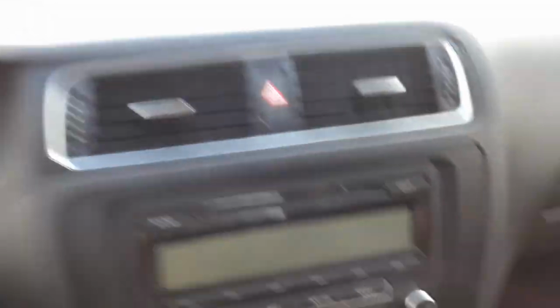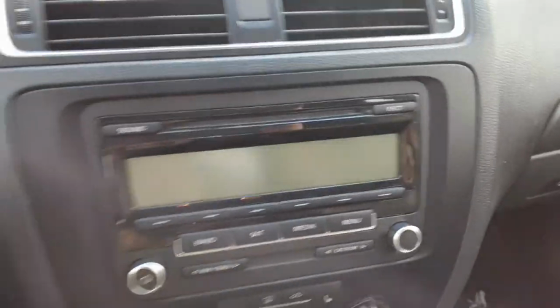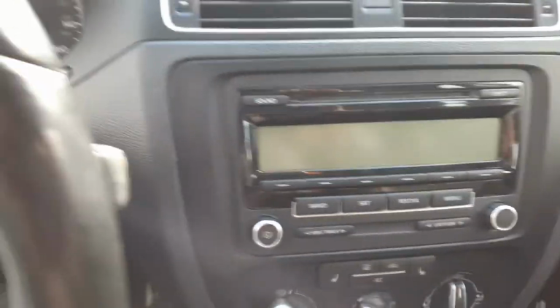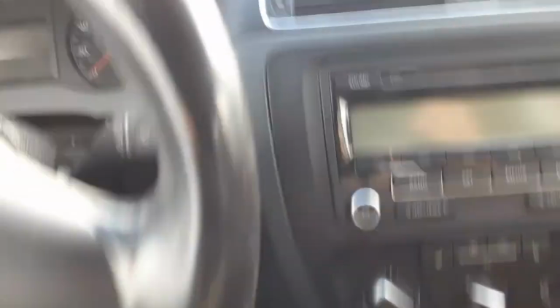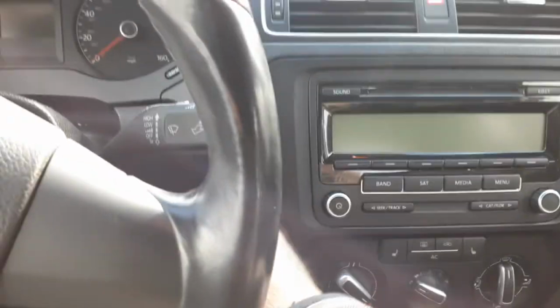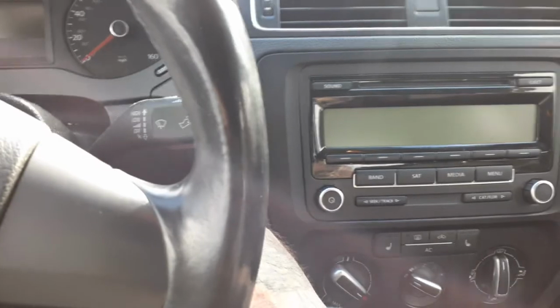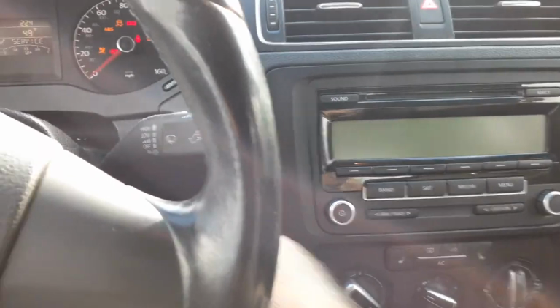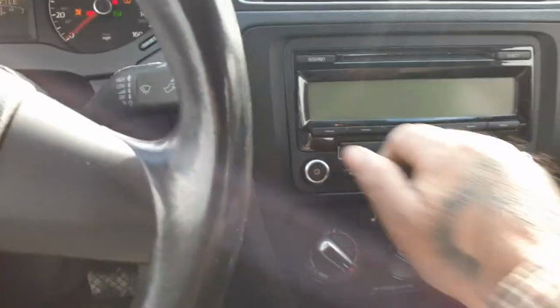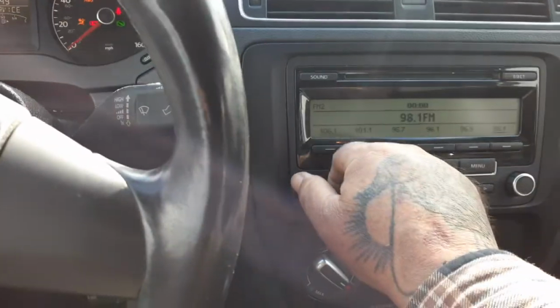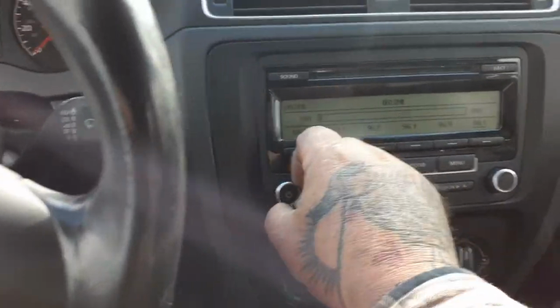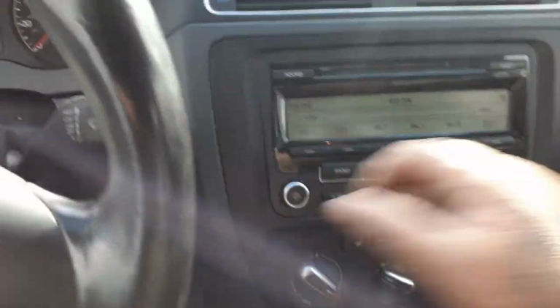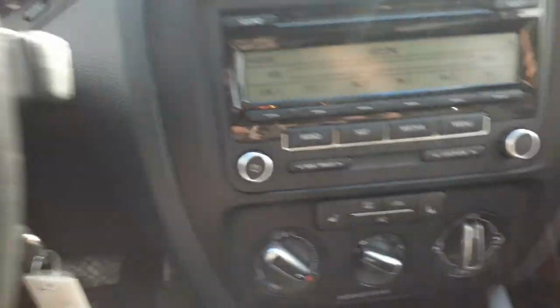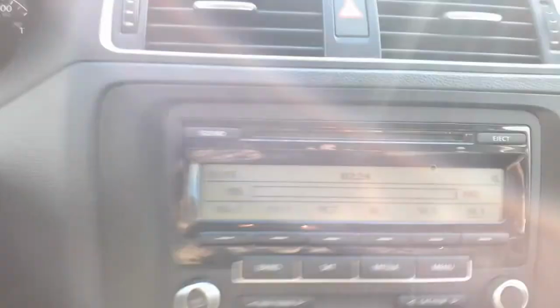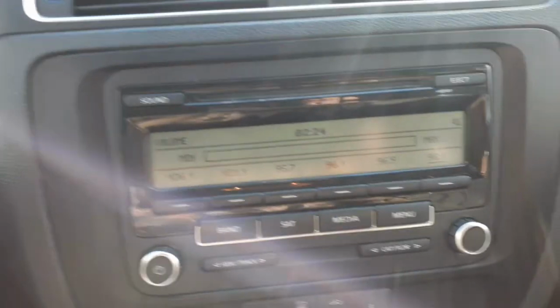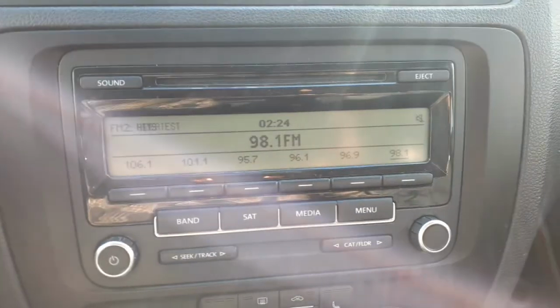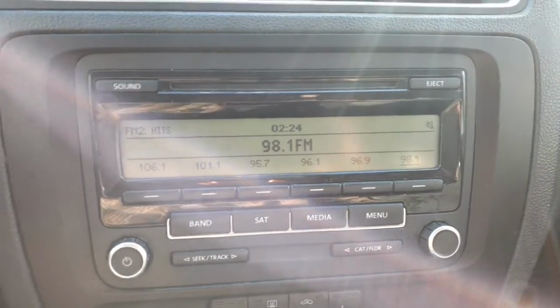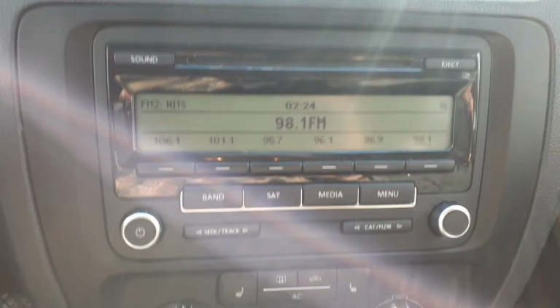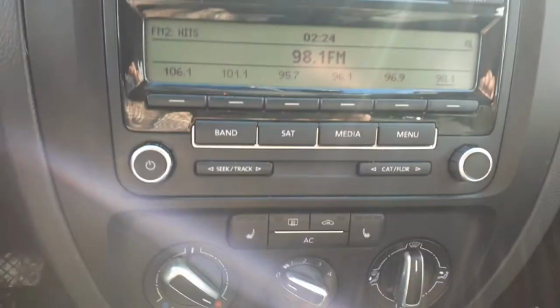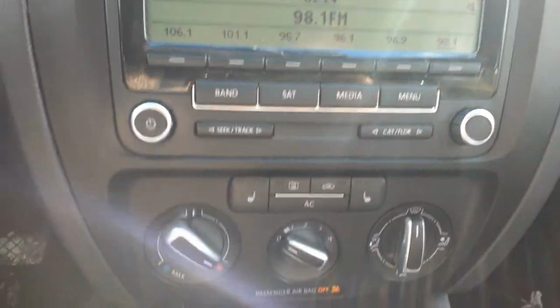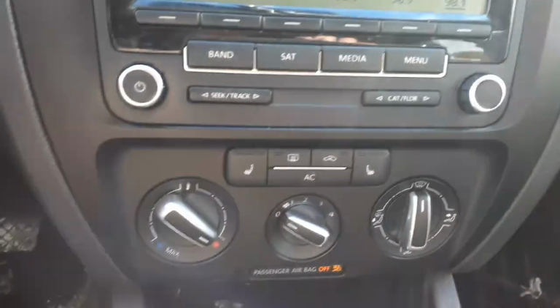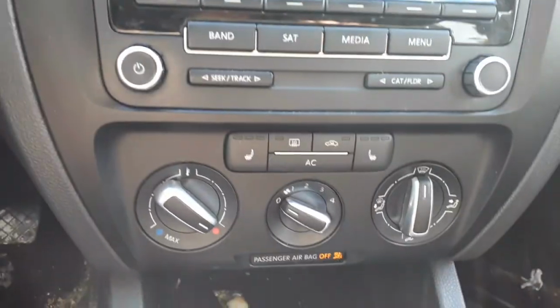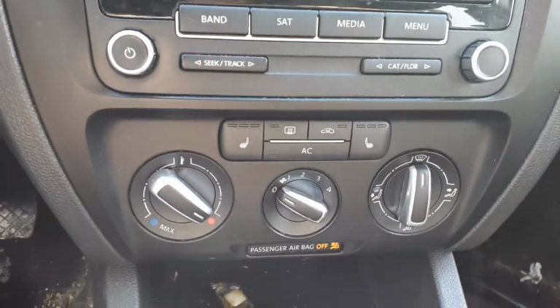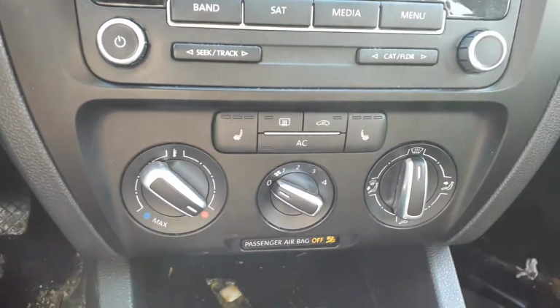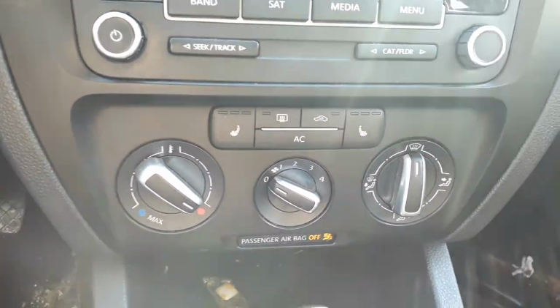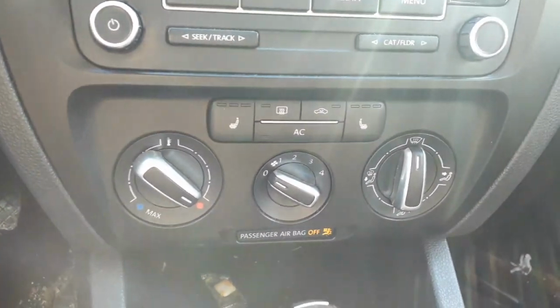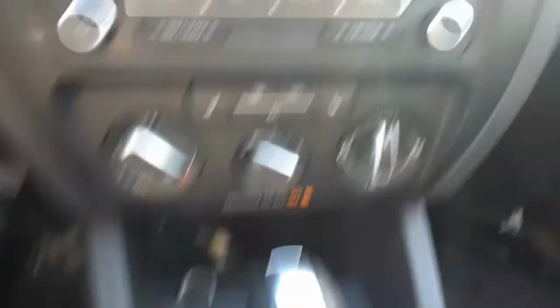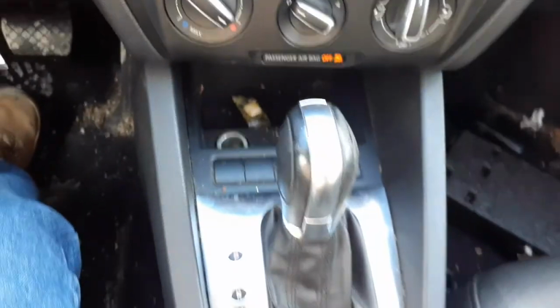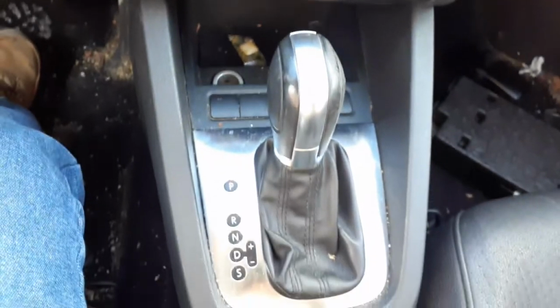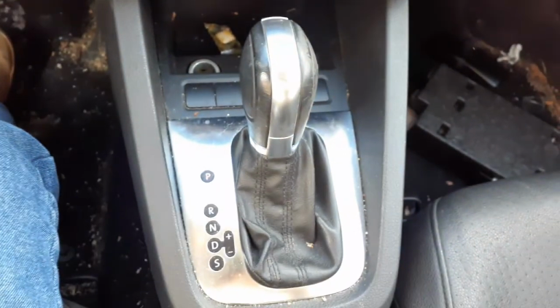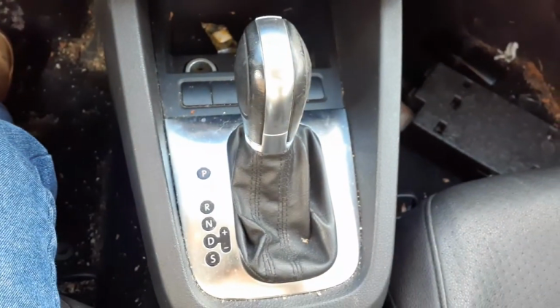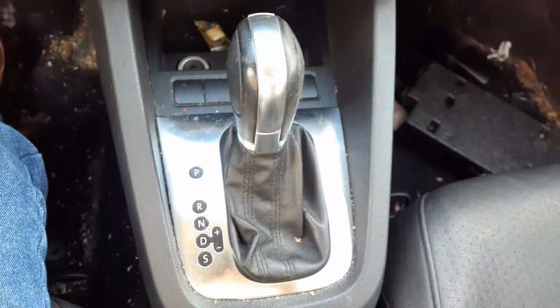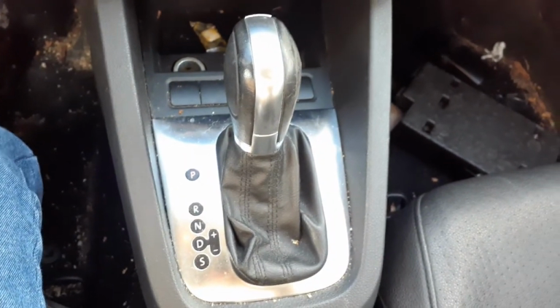There's your radio — it's all good. Manual heater controls, got the heated seats, single setup. There's your shifter.